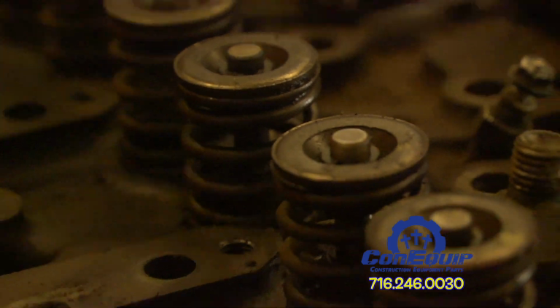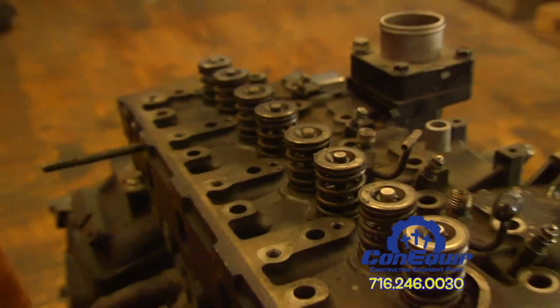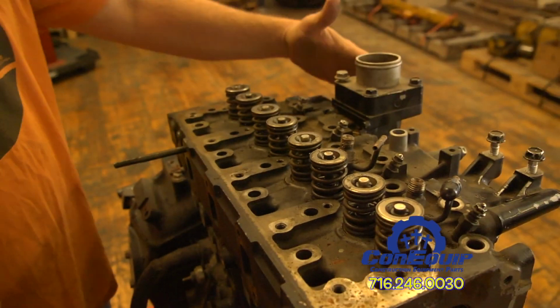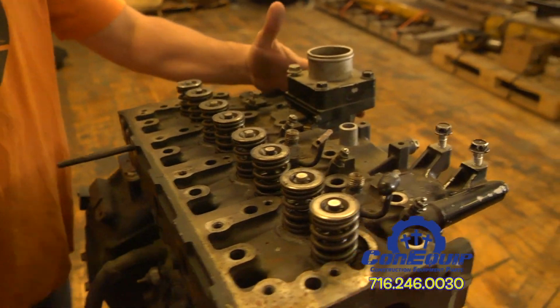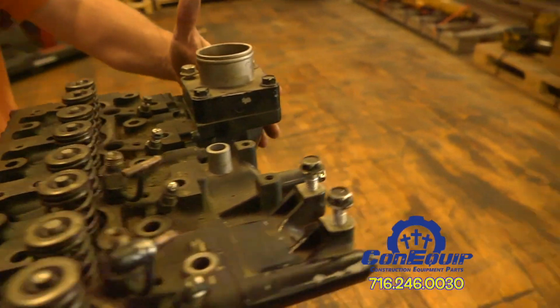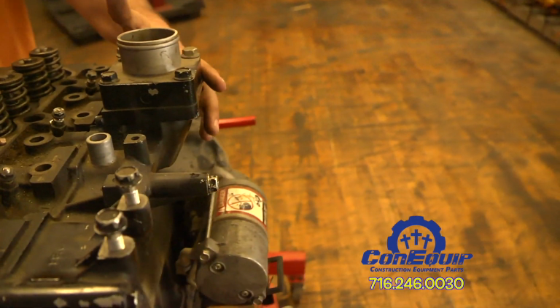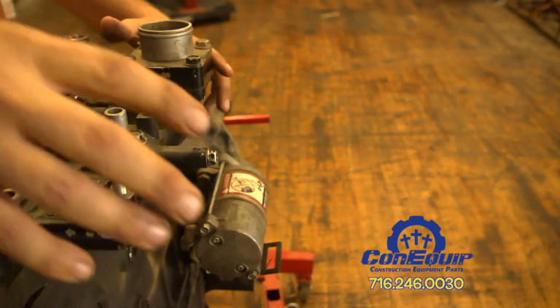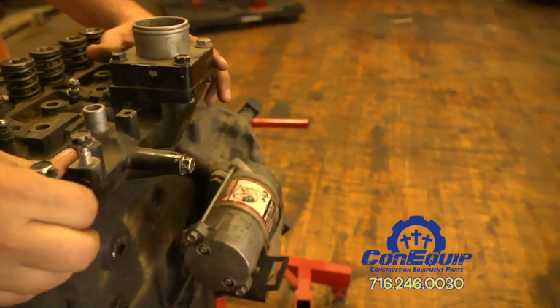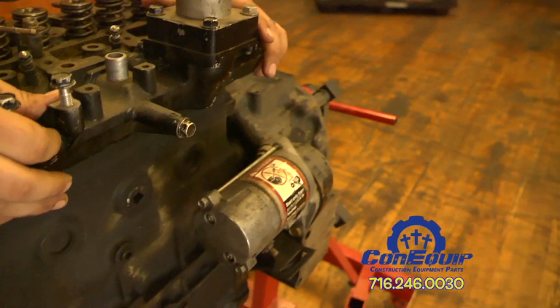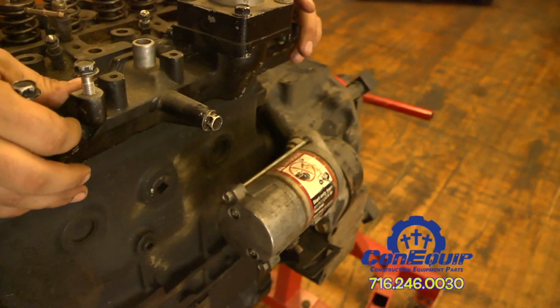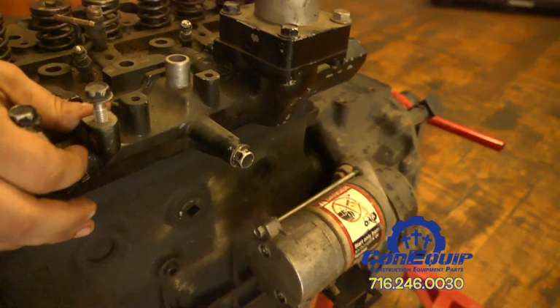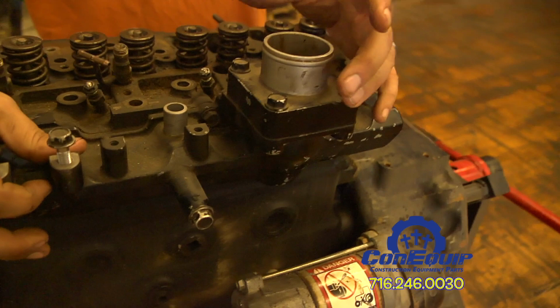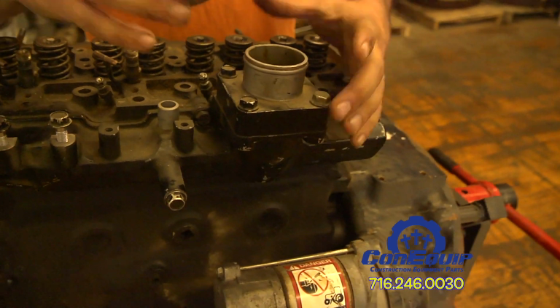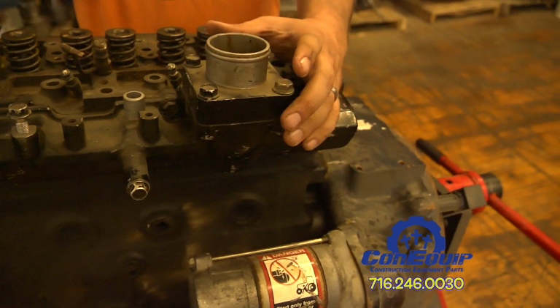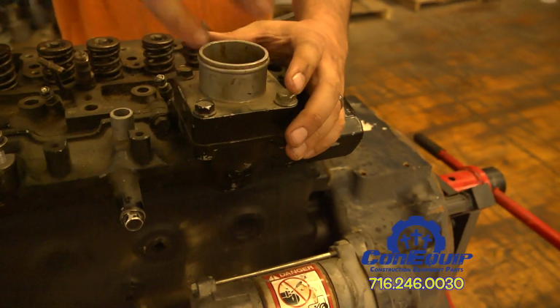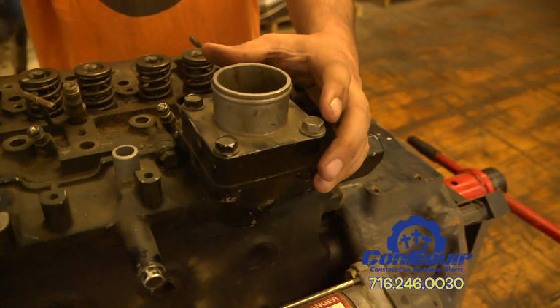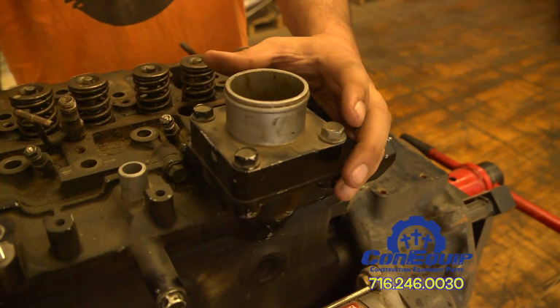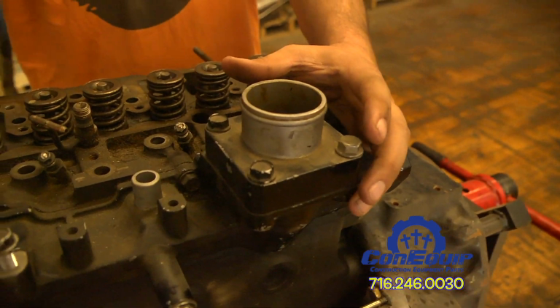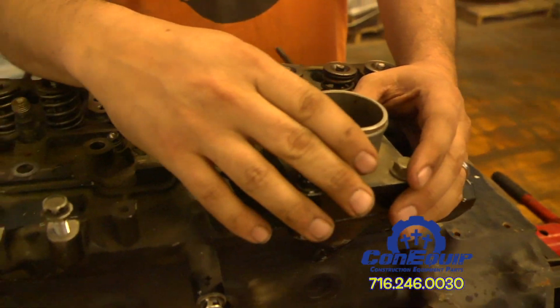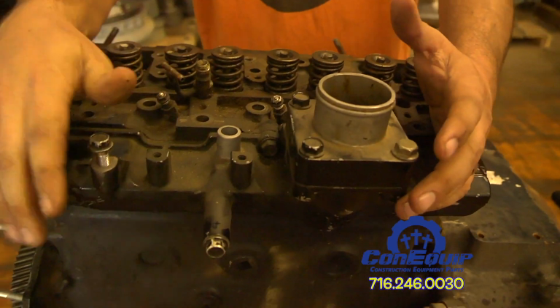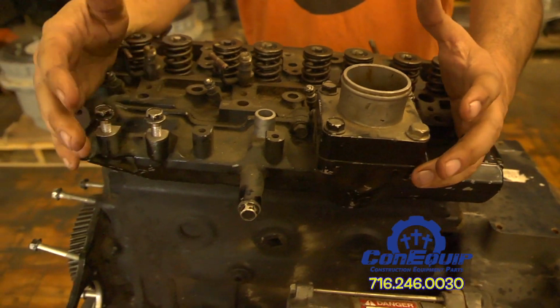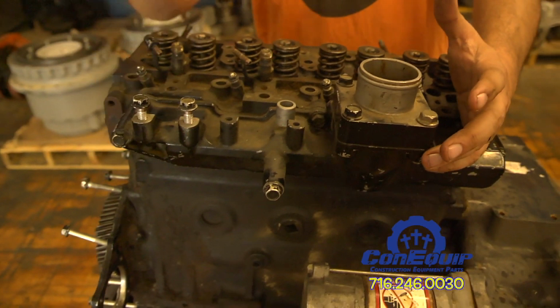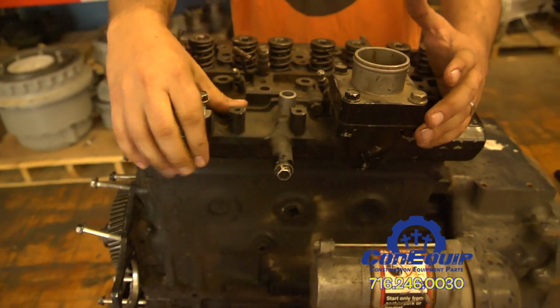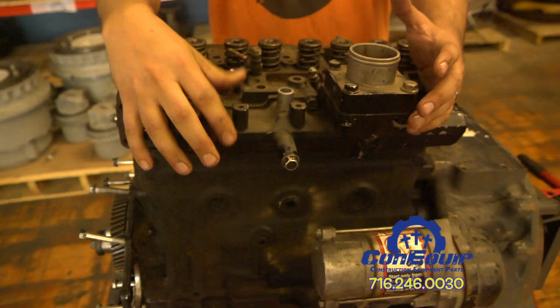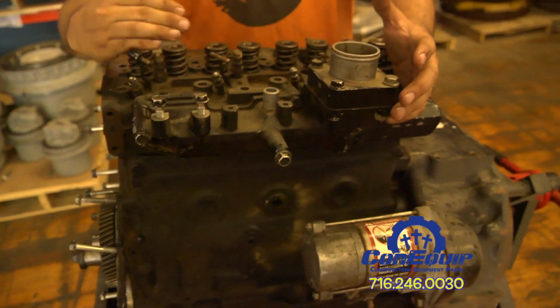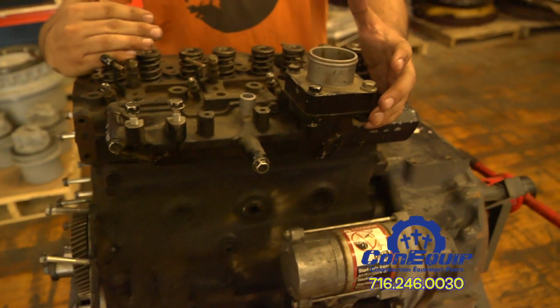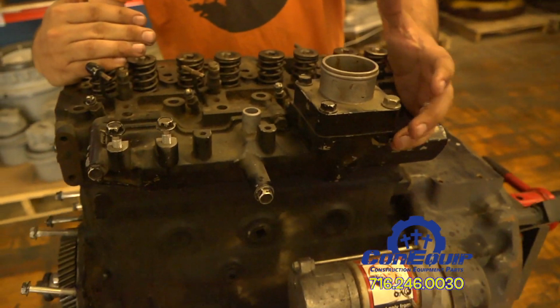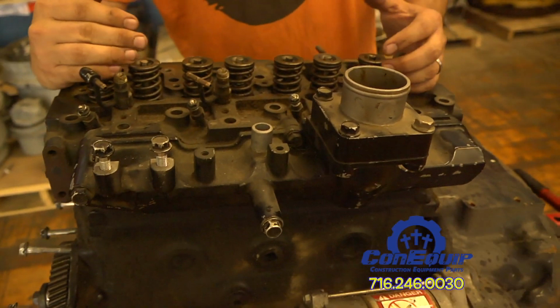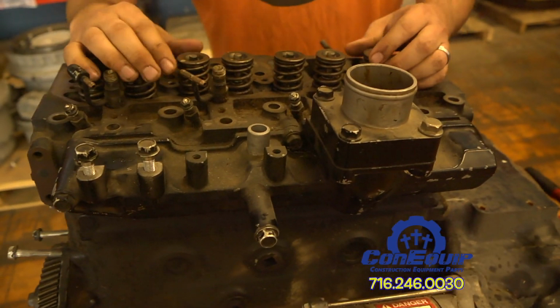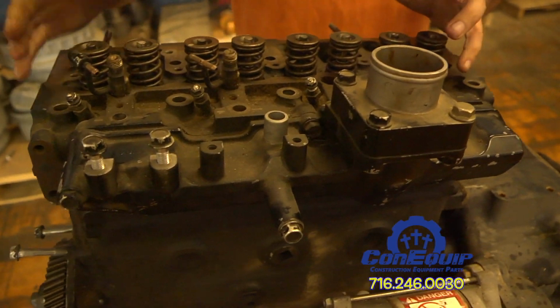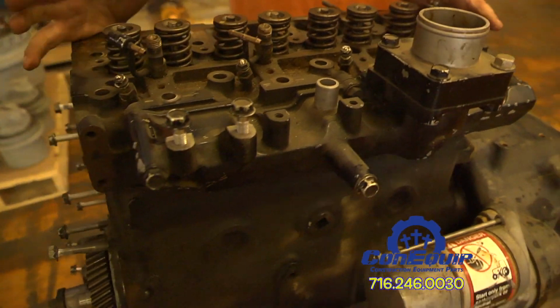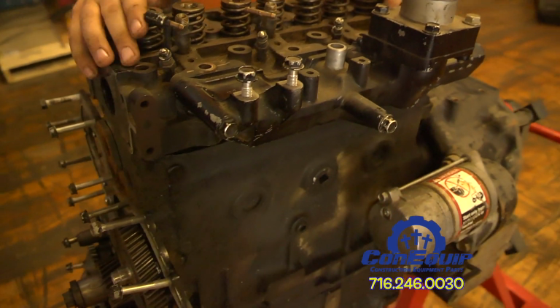On the left side of the motor, we have the intake manifold, which would normally have your turbo elbow and turbo mounted to it. That is what provides the air into the motor to provide the combustion to make the machine work.